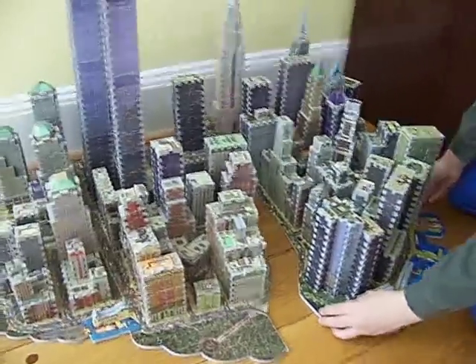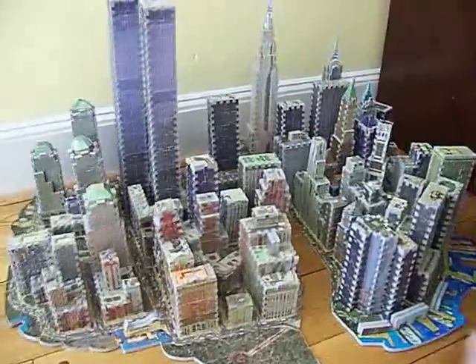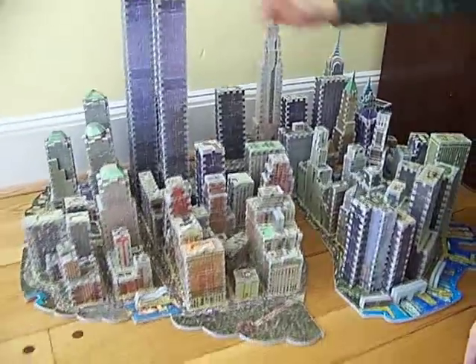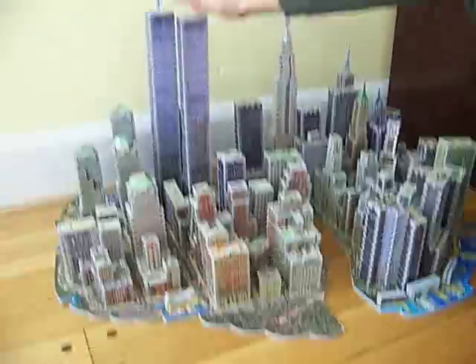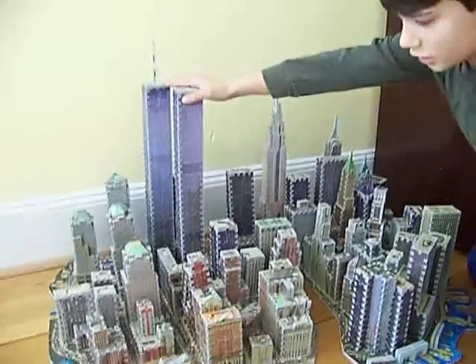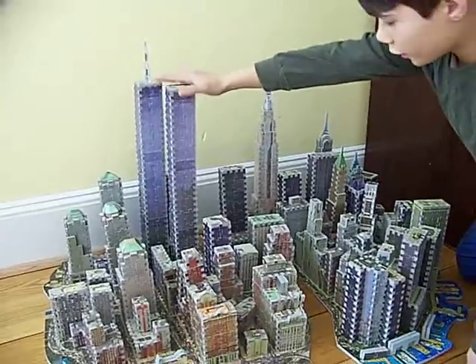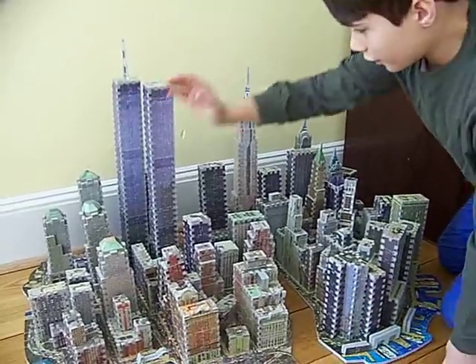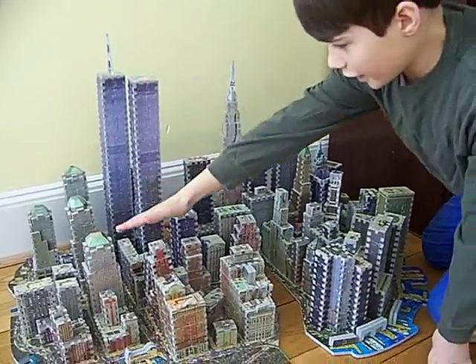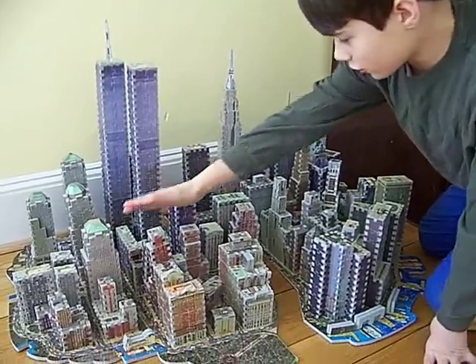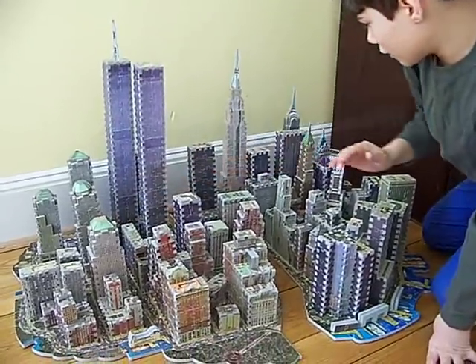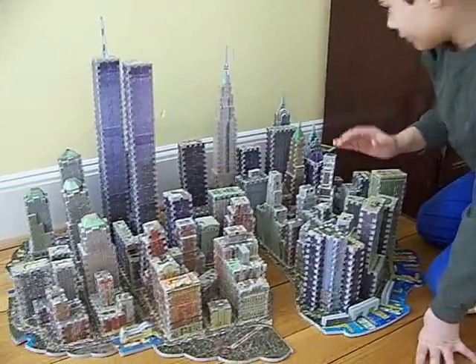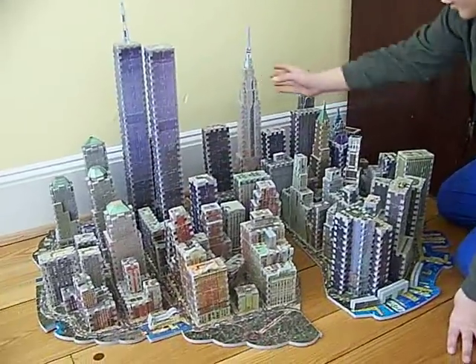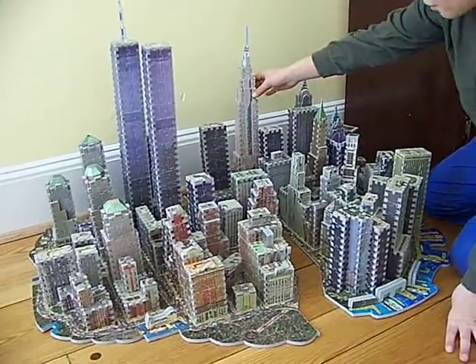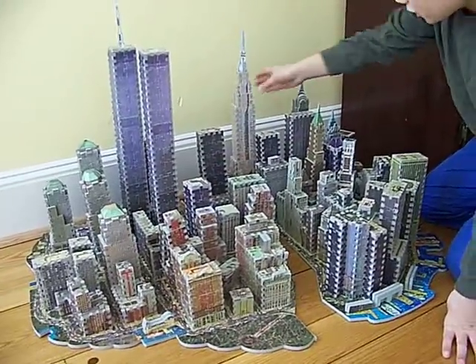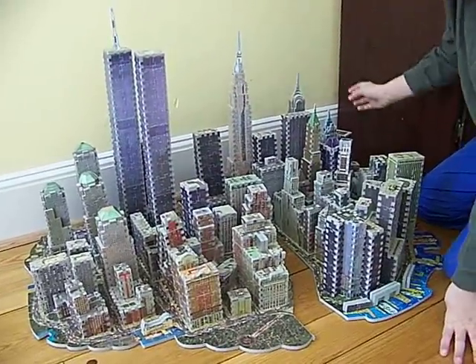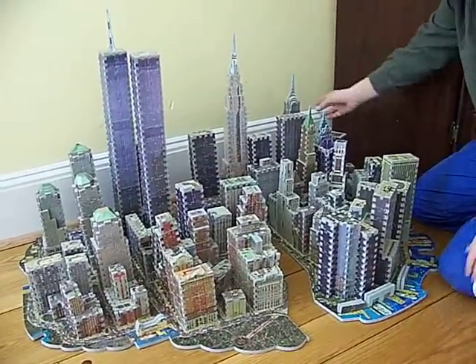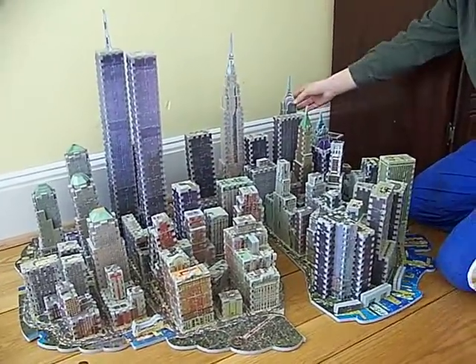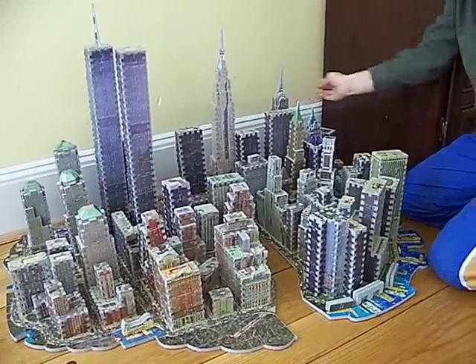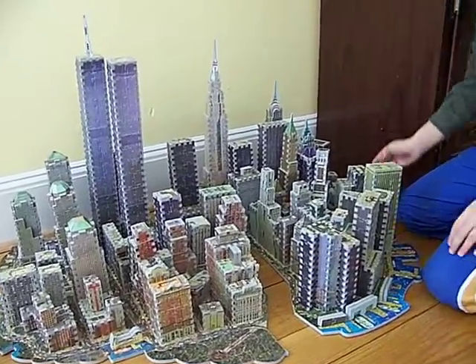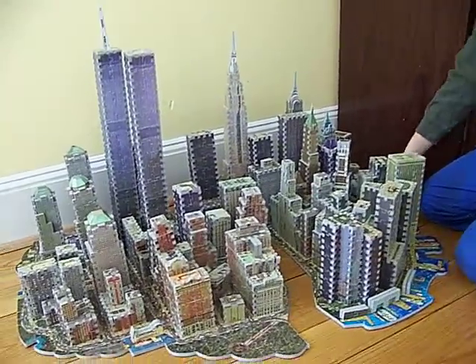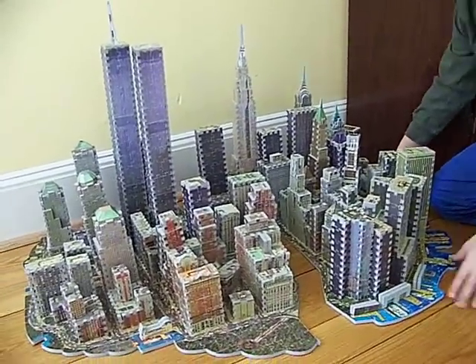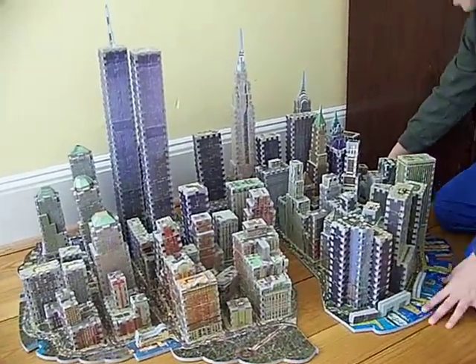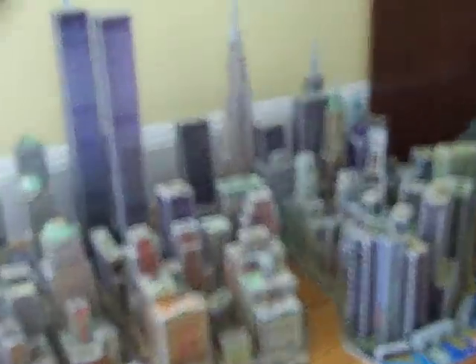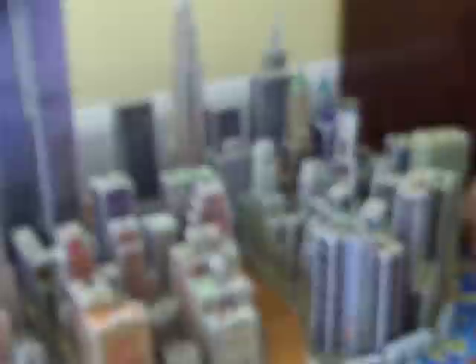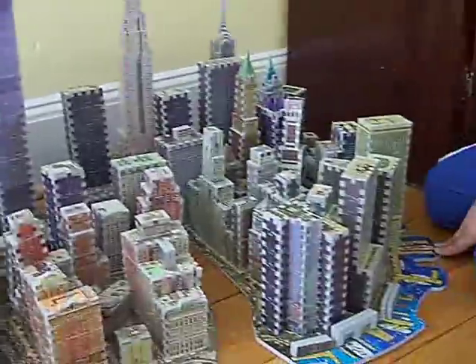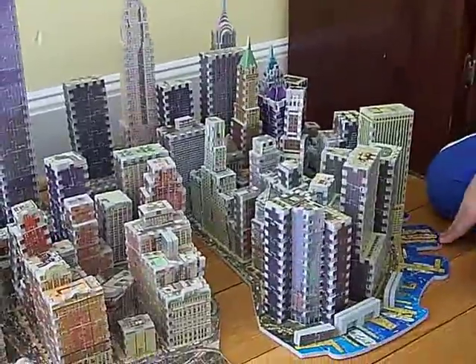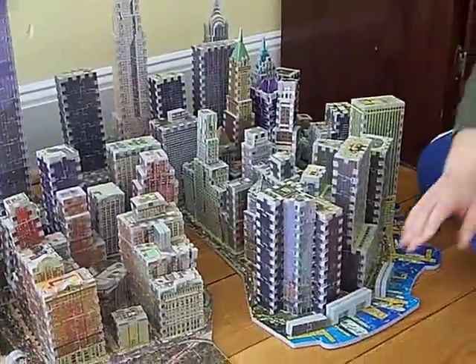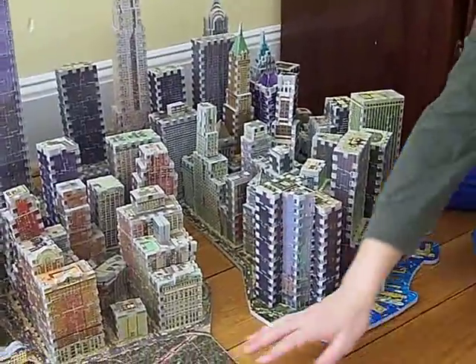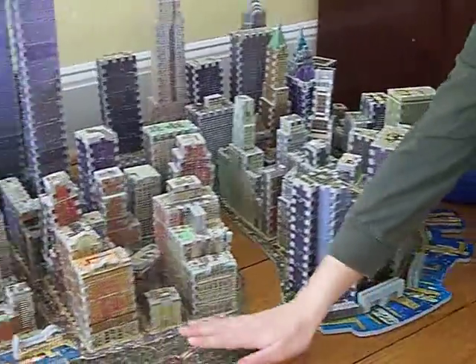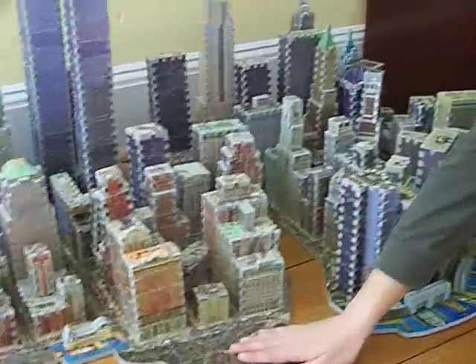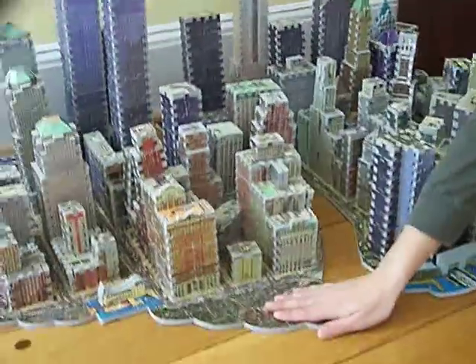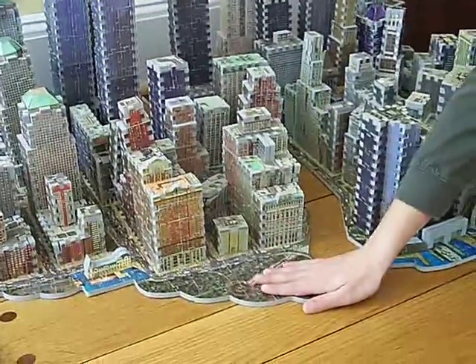The World Trade Center, Financial Center, the Empire State Building and Chrysler Building, and the East Side. Right here is Battery Park.